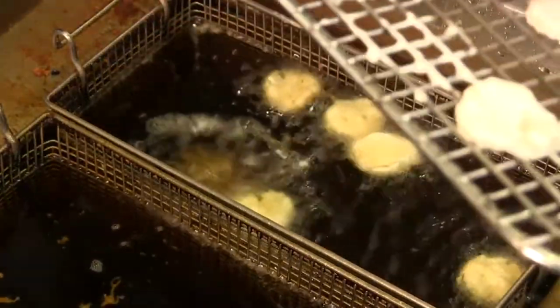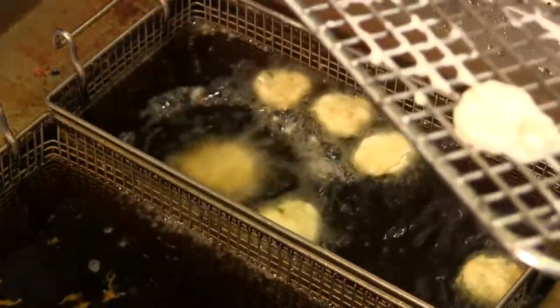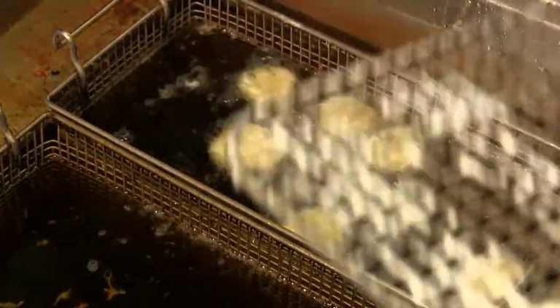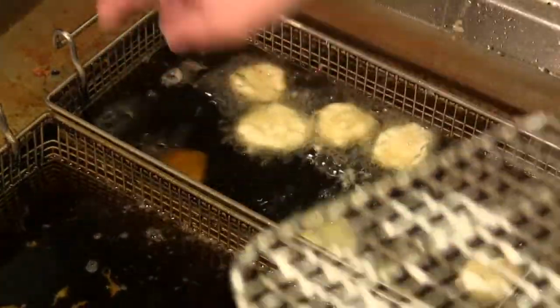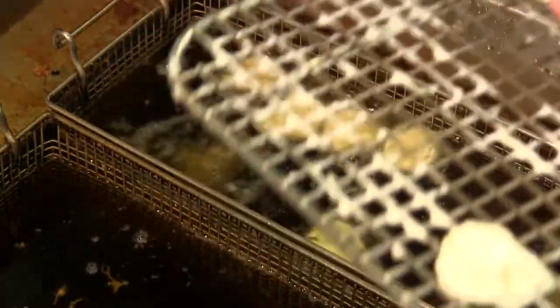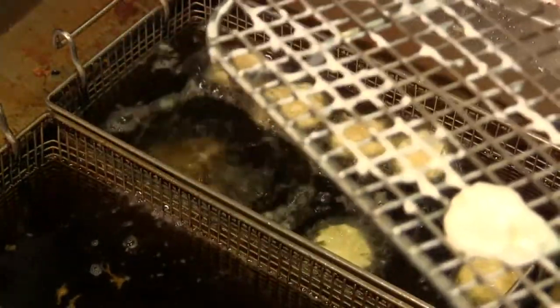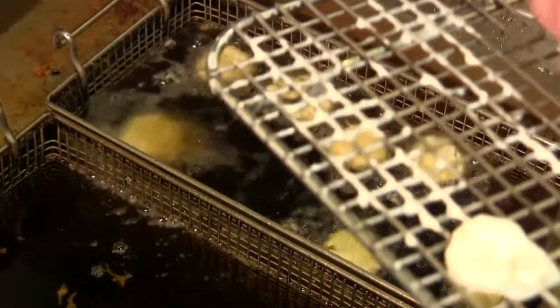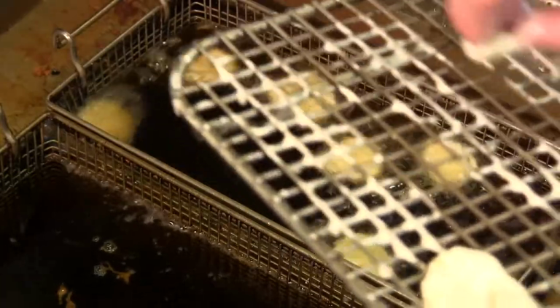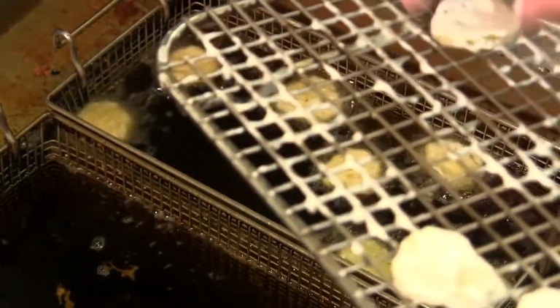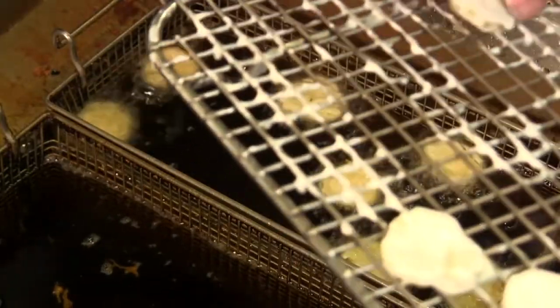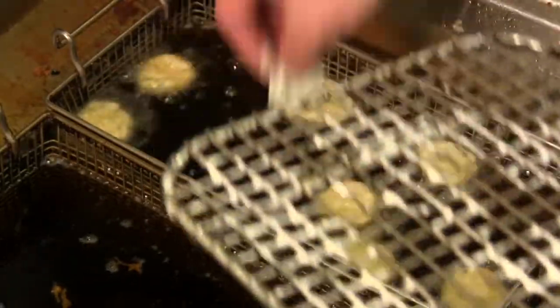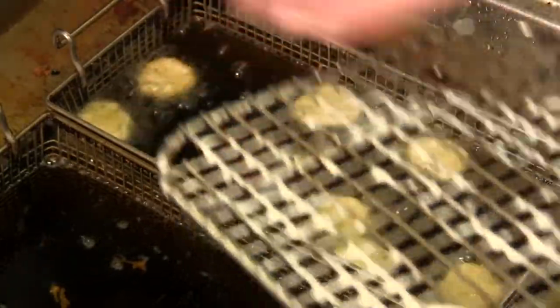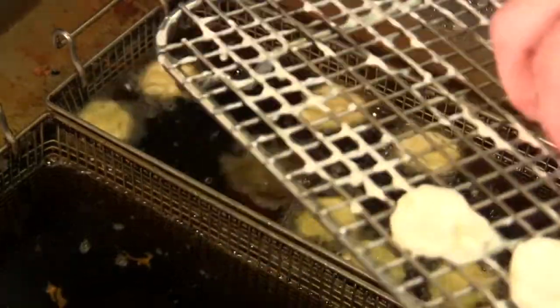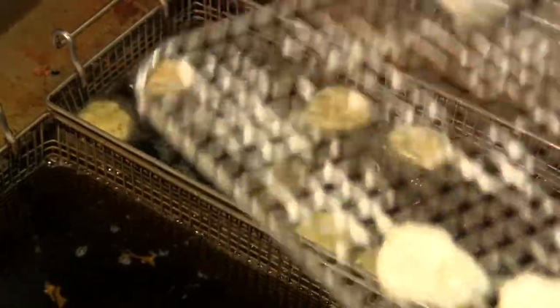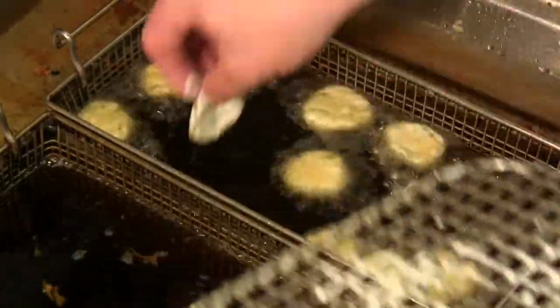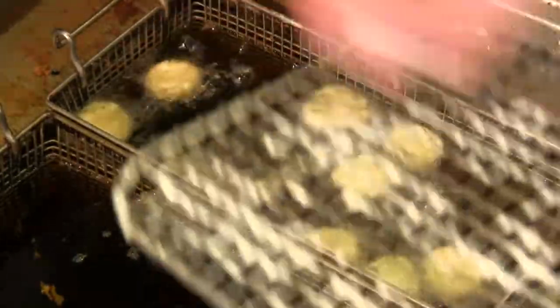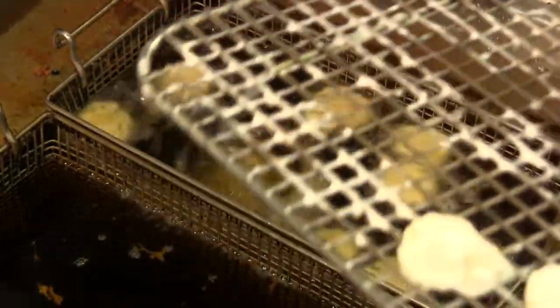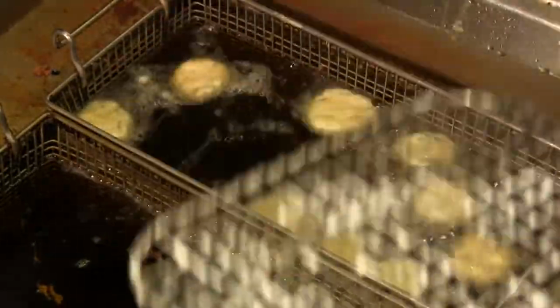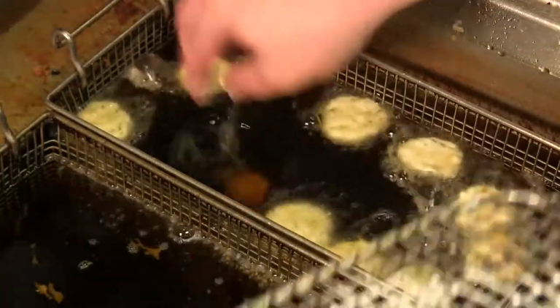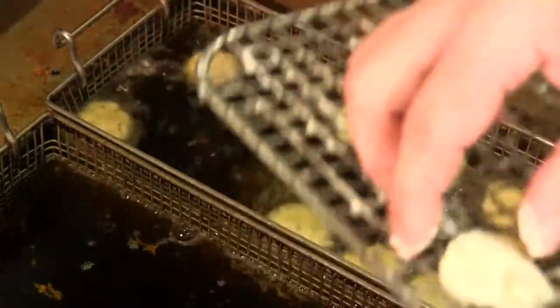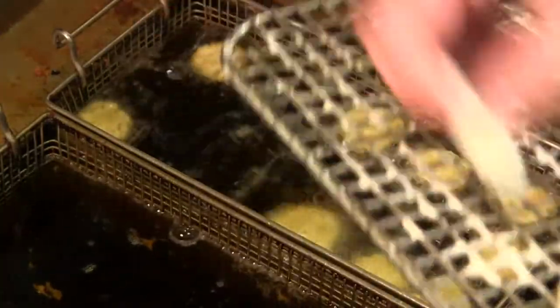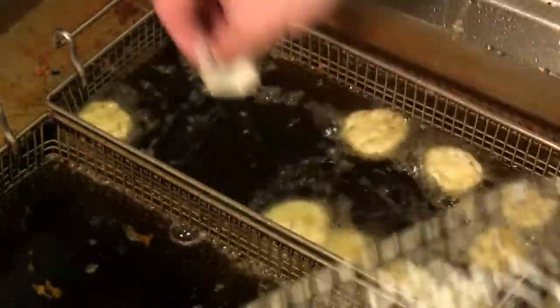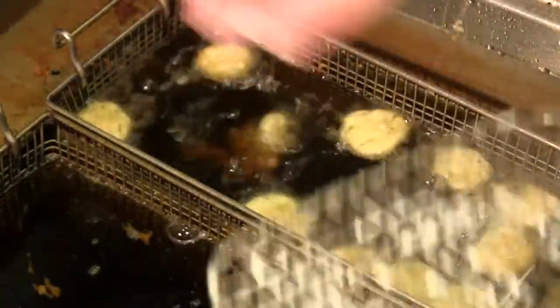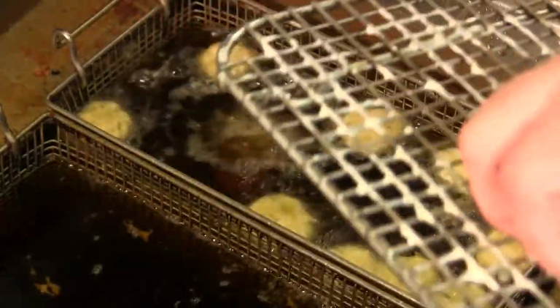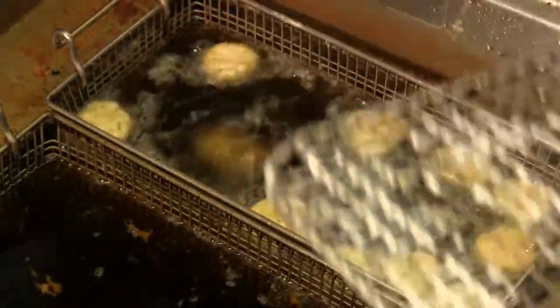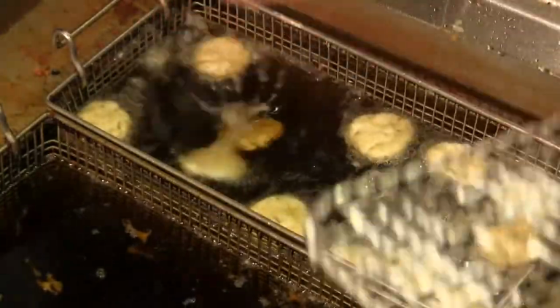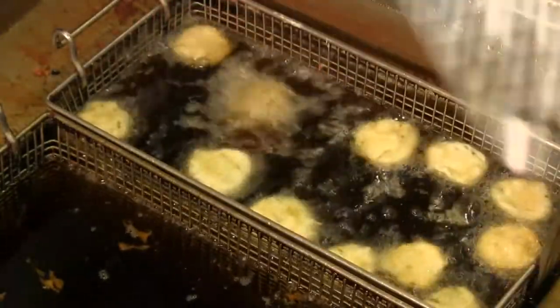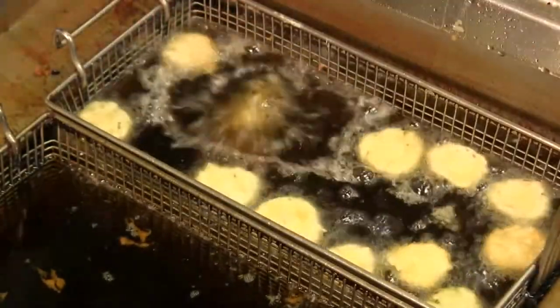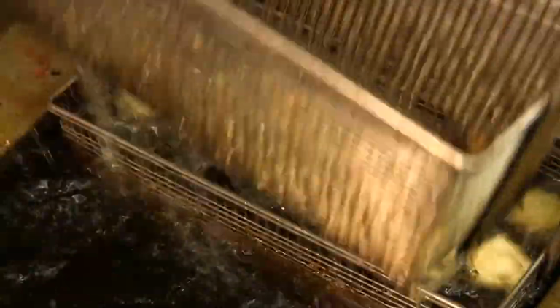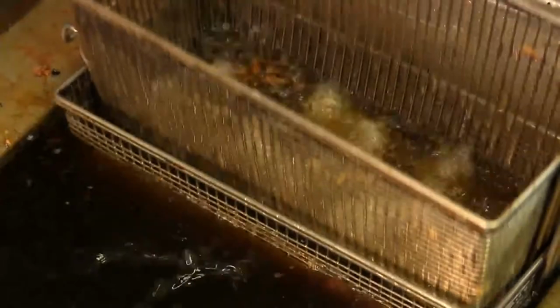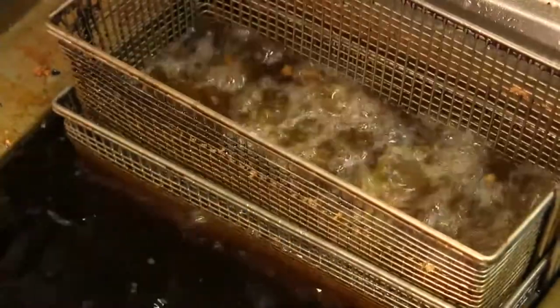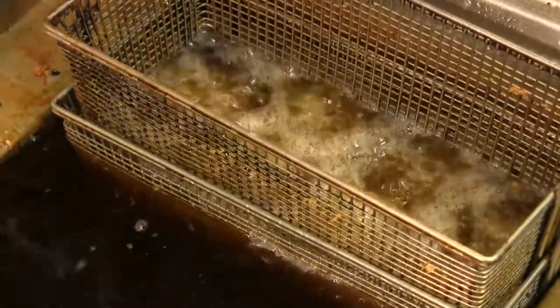I want to go on the quick side. These are small so they'll cook quickly, and I want them to be done at the same time. One thing I can do to help even the cooking on the top and the bottom is put a basket on top that submerges the pickles.